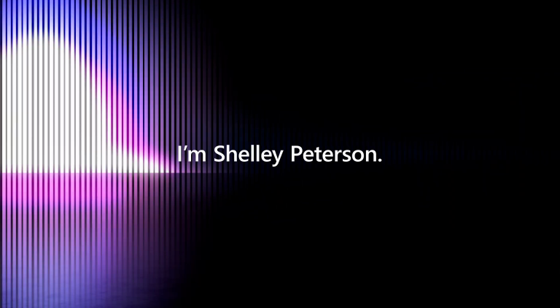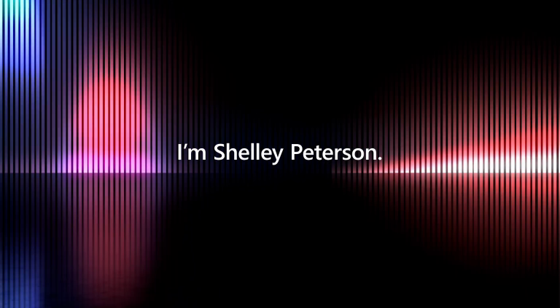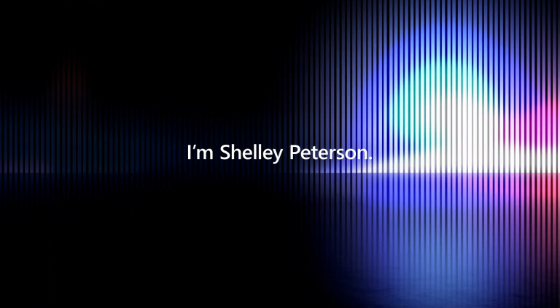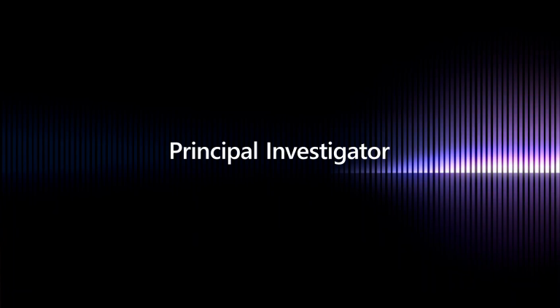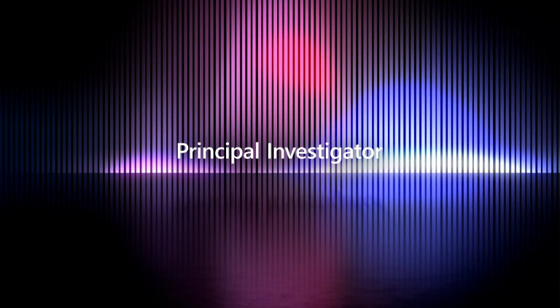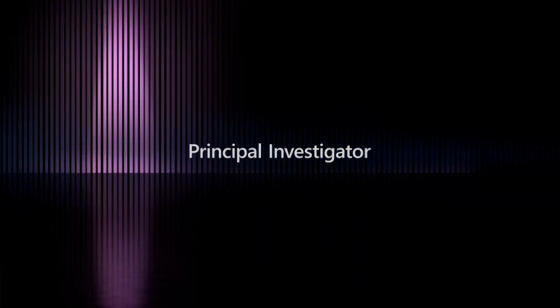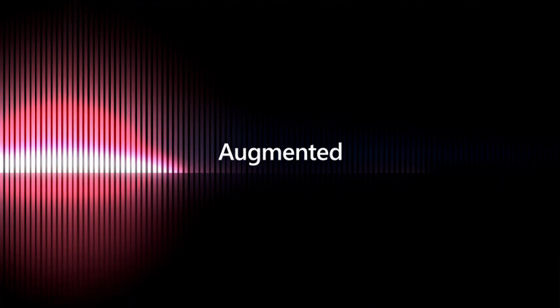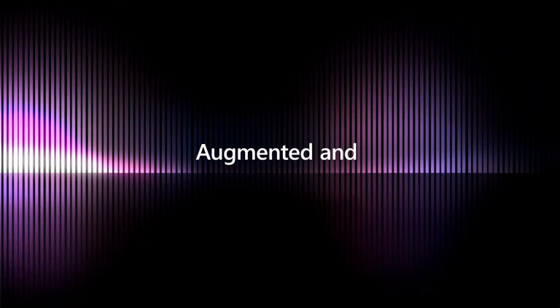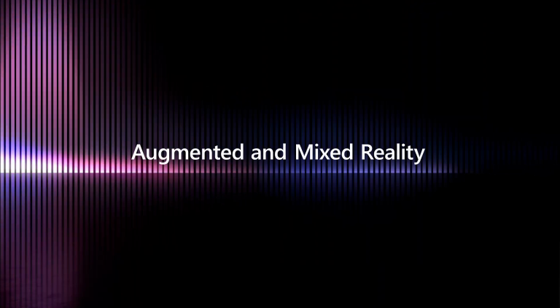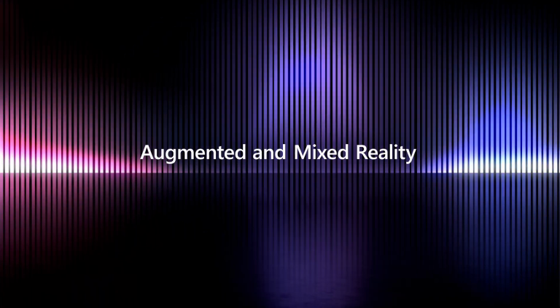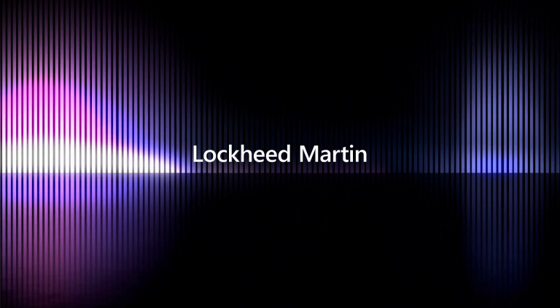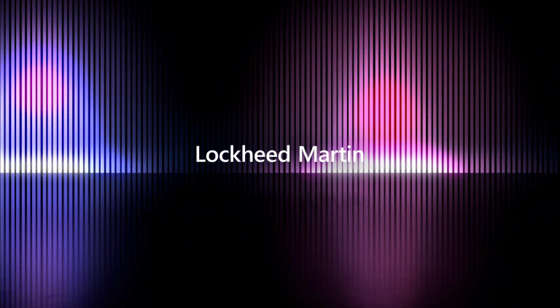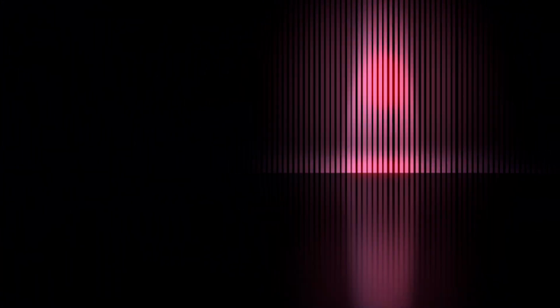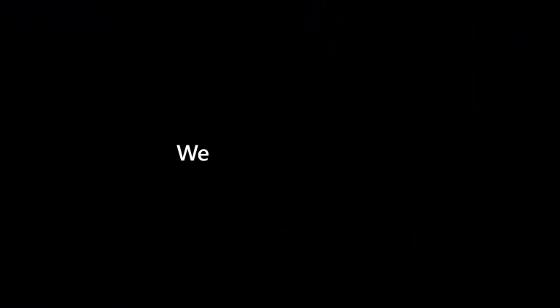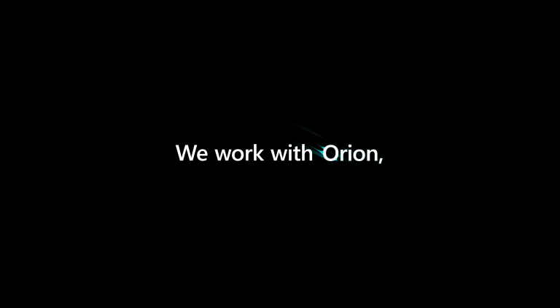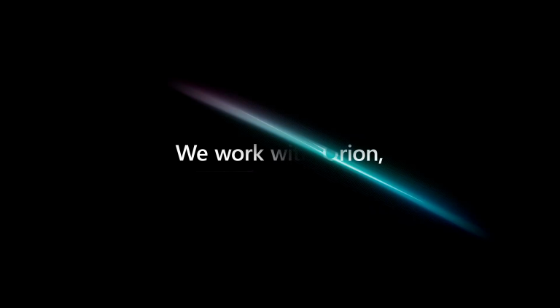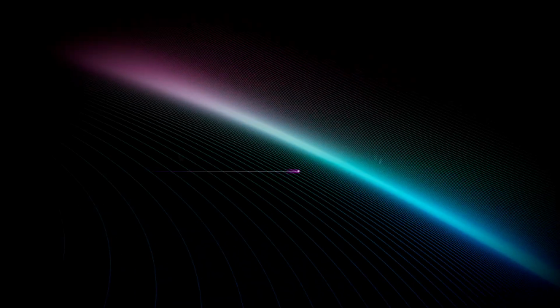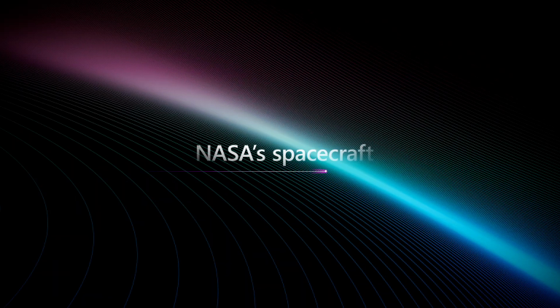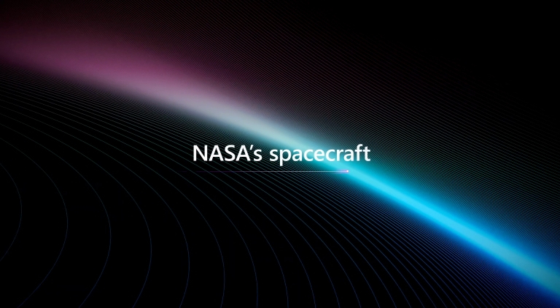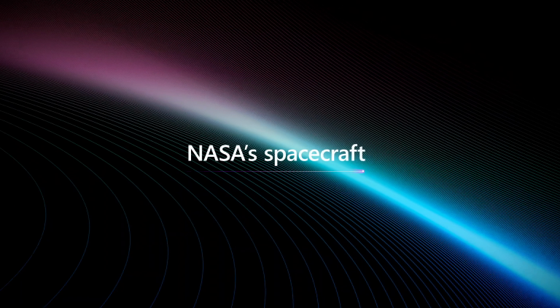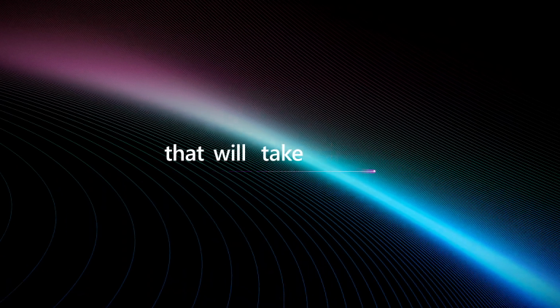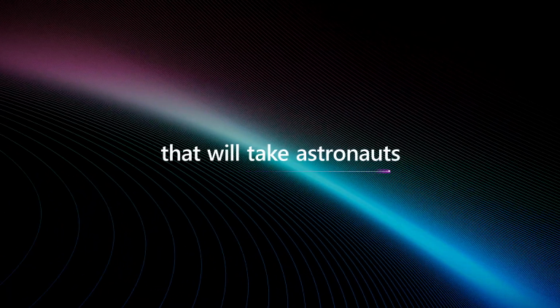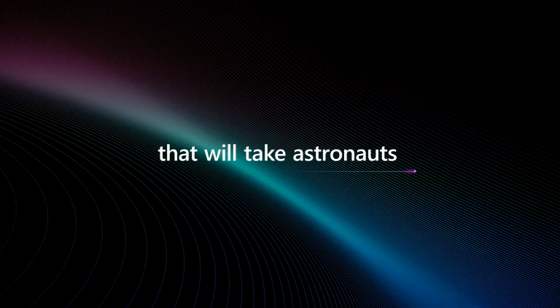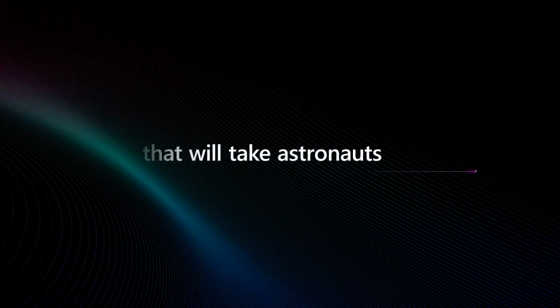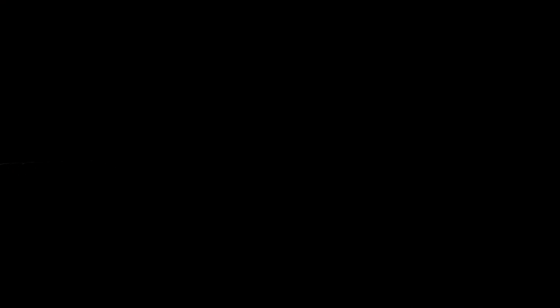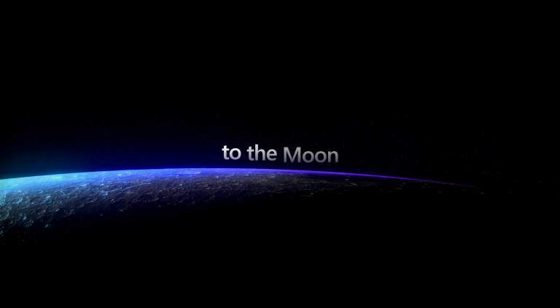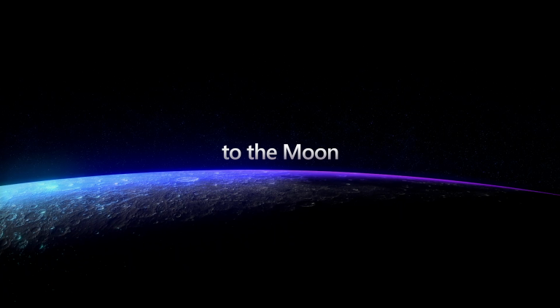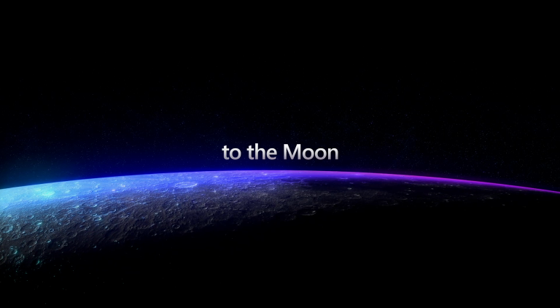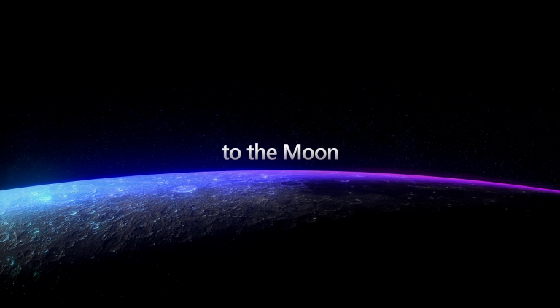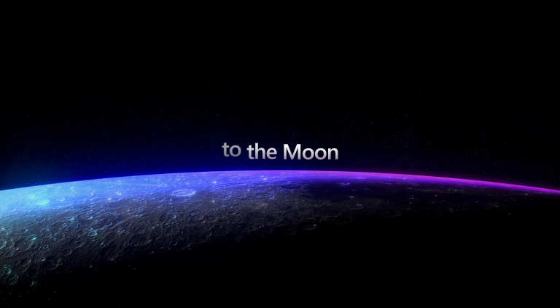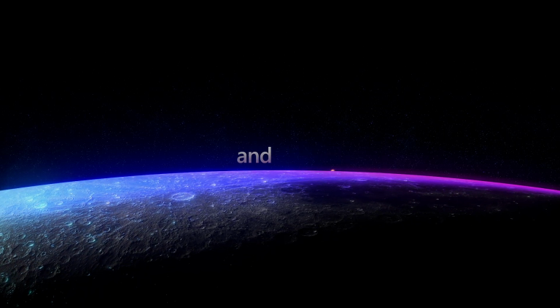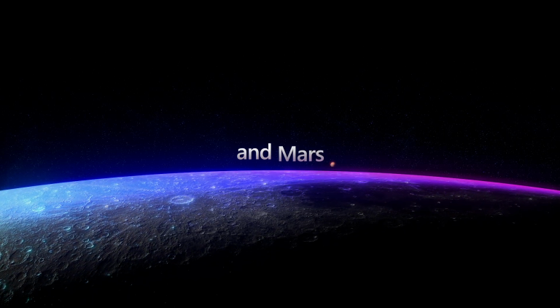I'm Shelley Peterson. My role is Principal Investigator for Augmented and Mixed Reality at Lockheed Martin. We work with Orion, which is a massive spacecraft that will take astronauts out to the moon and even into deeper space, such as Mars.